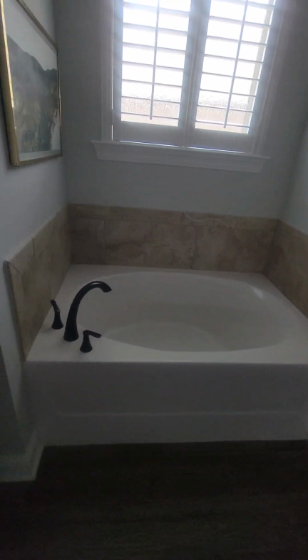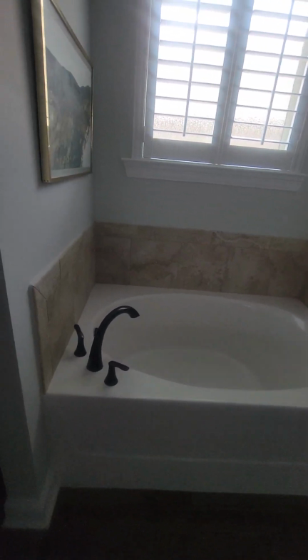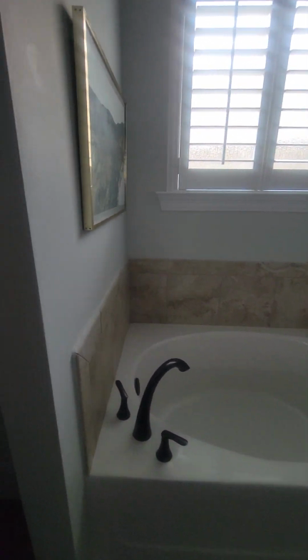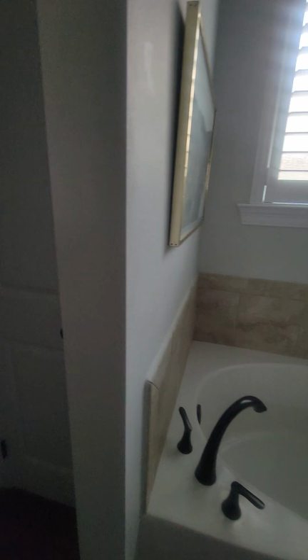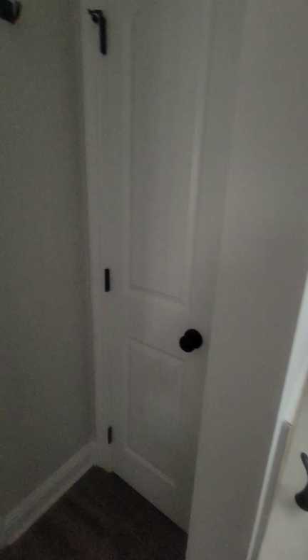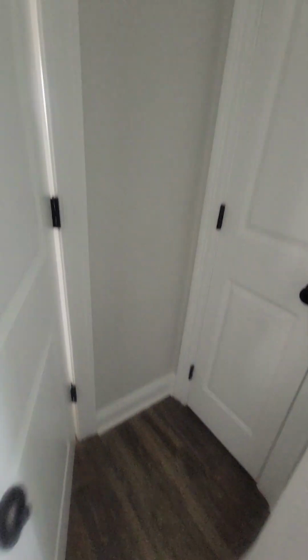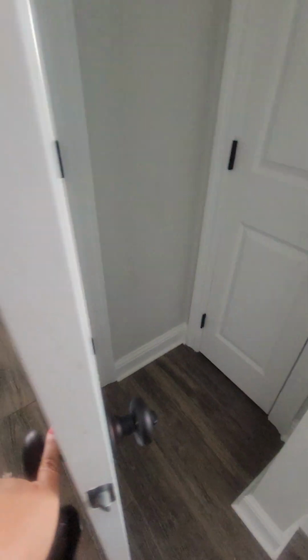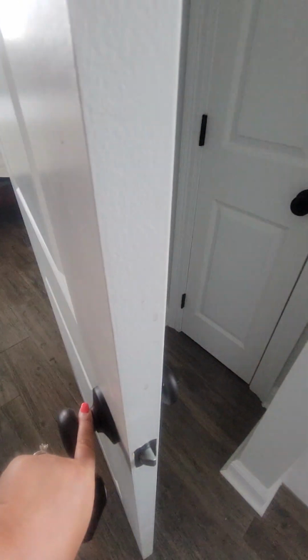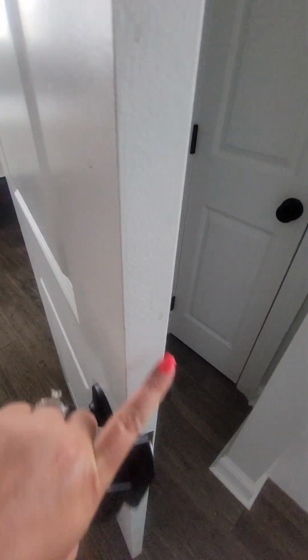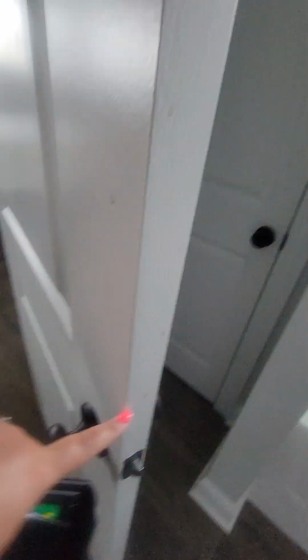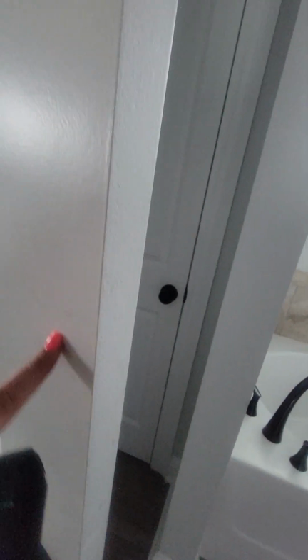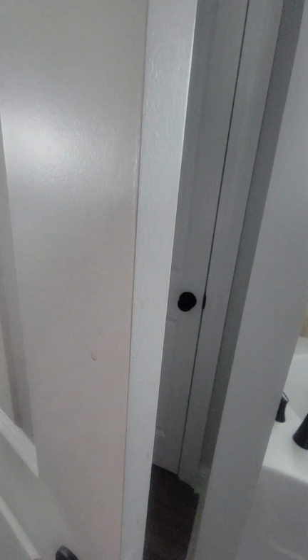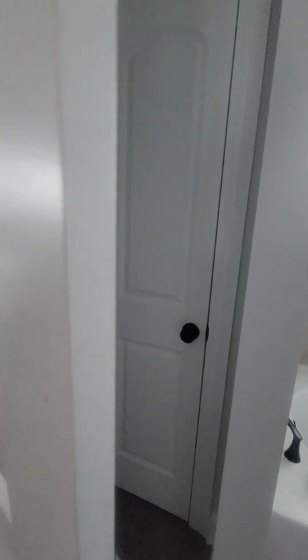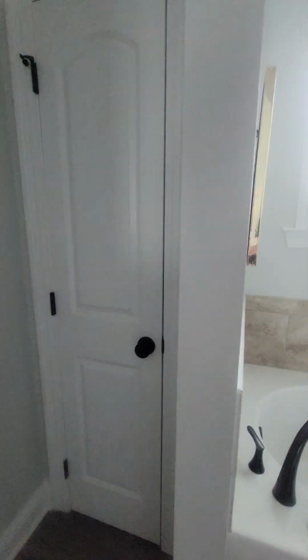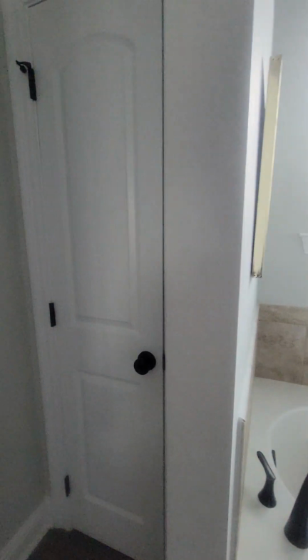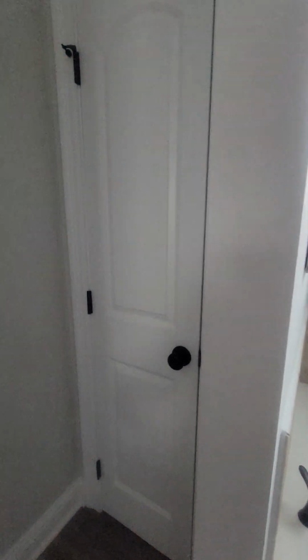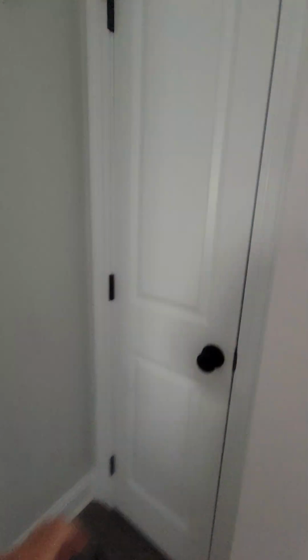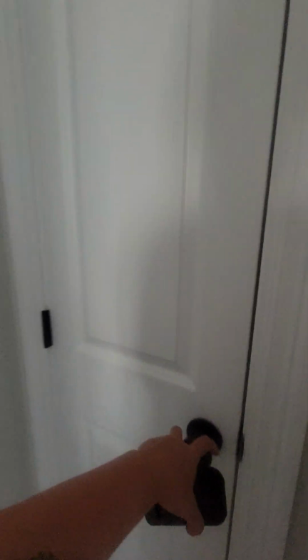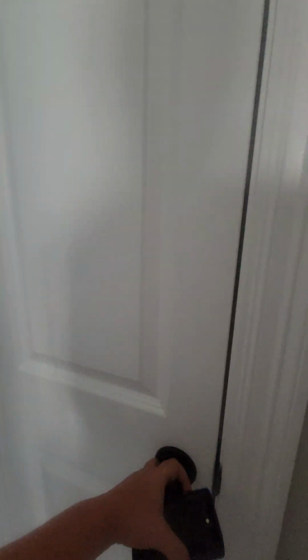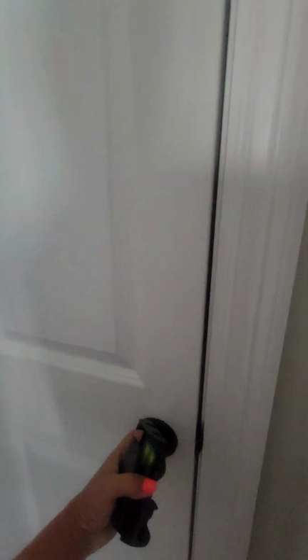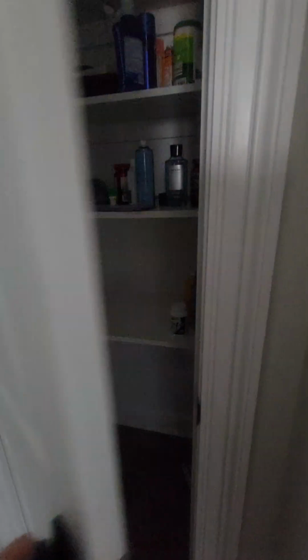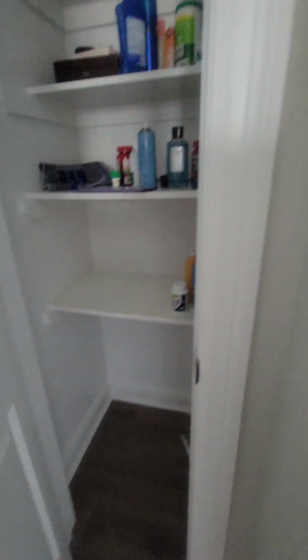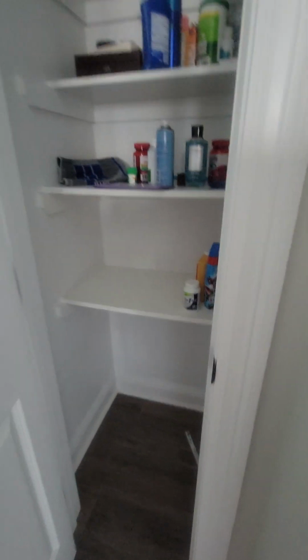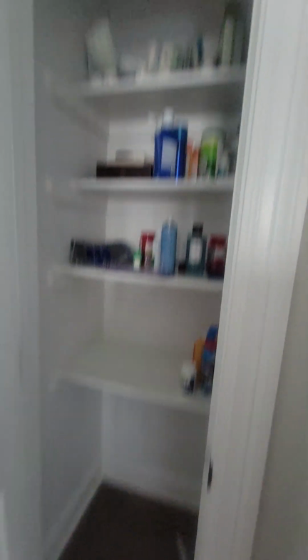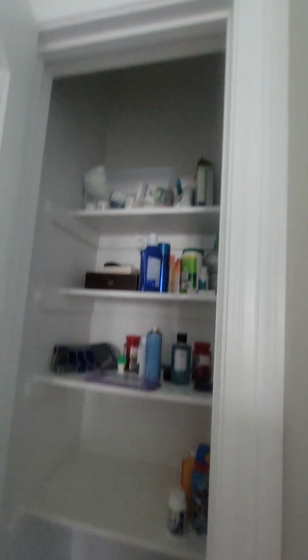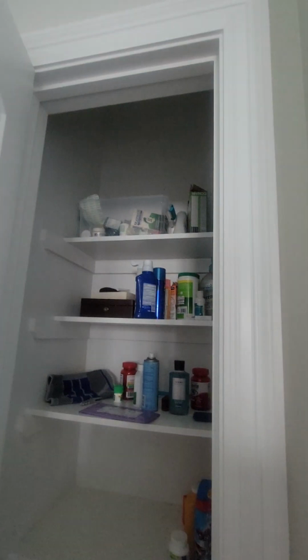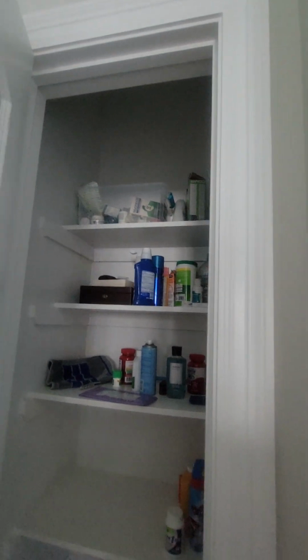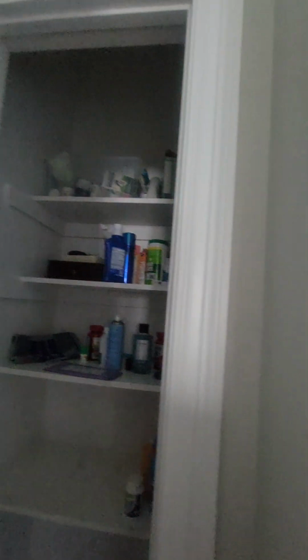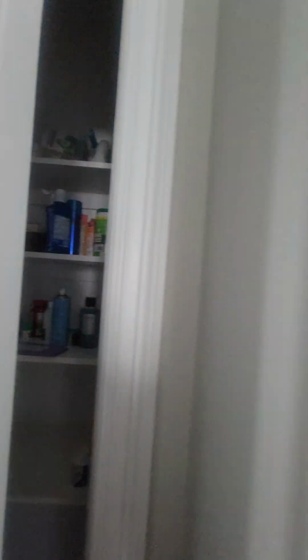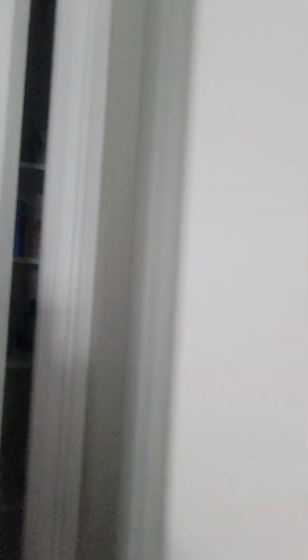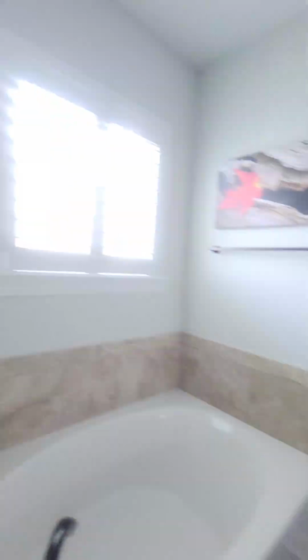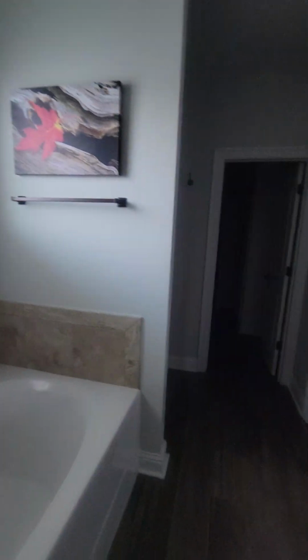The bathtub. Little things like some dirt, but overall this house has been really well maintained. Got your closet in there.